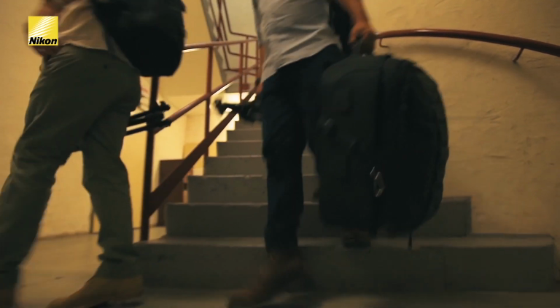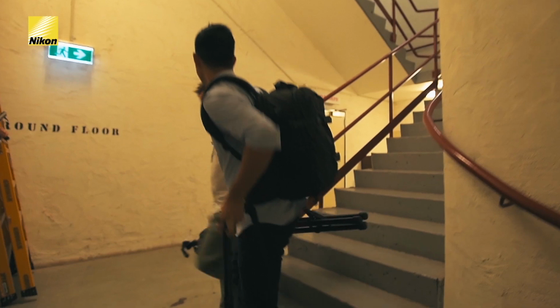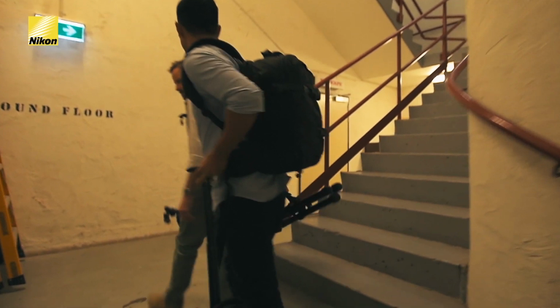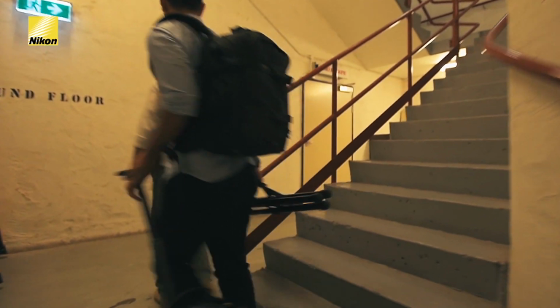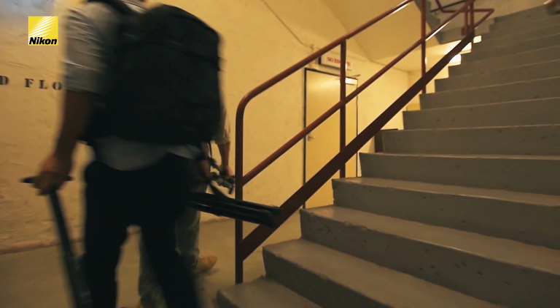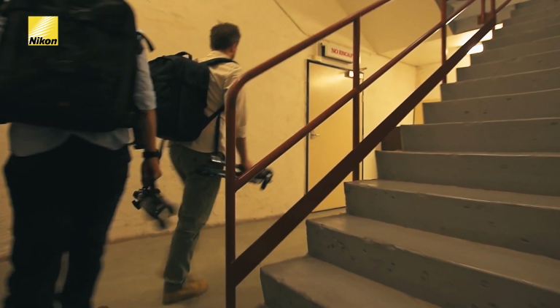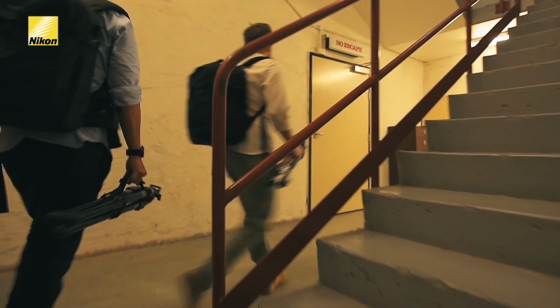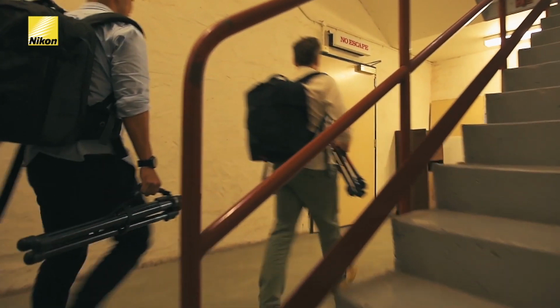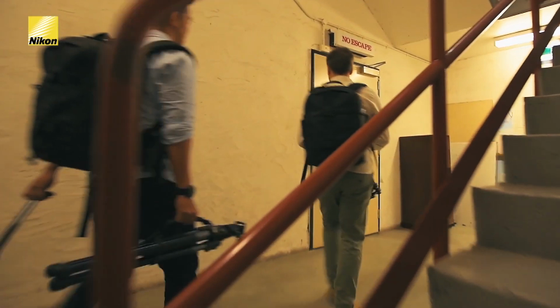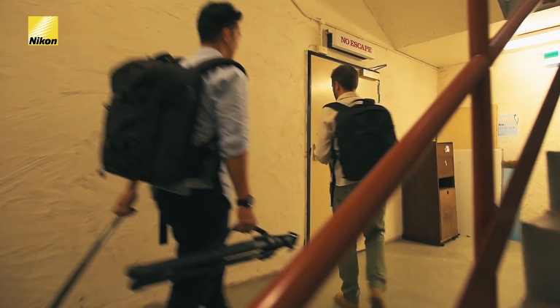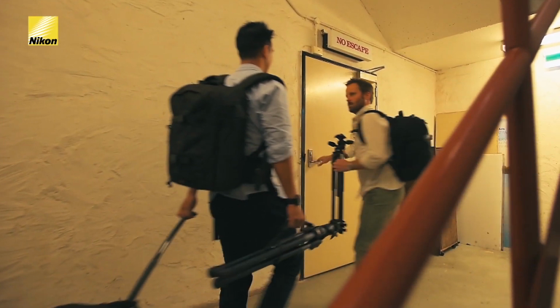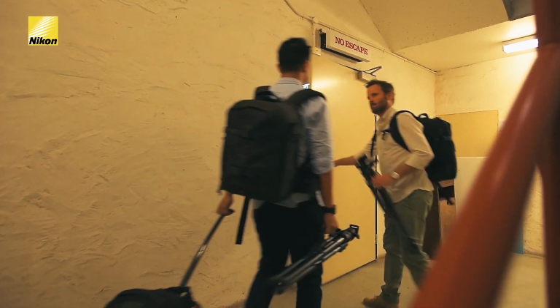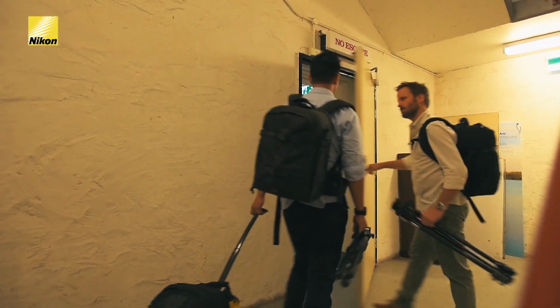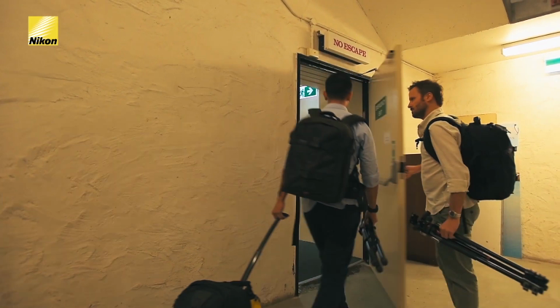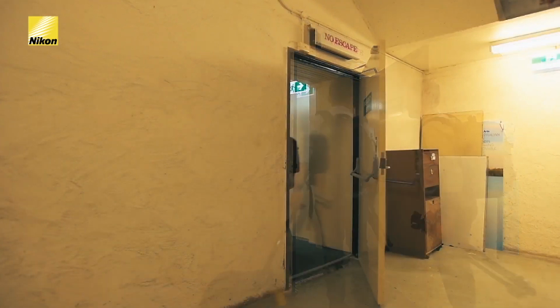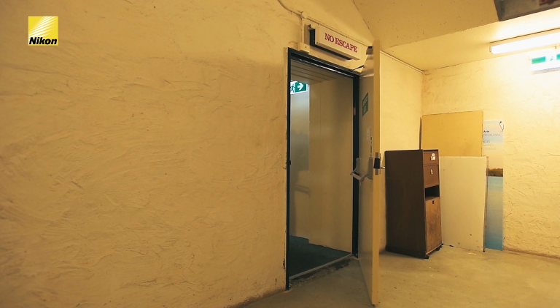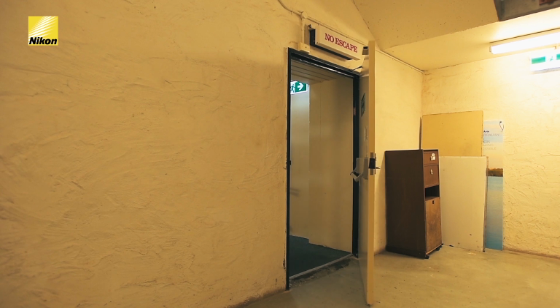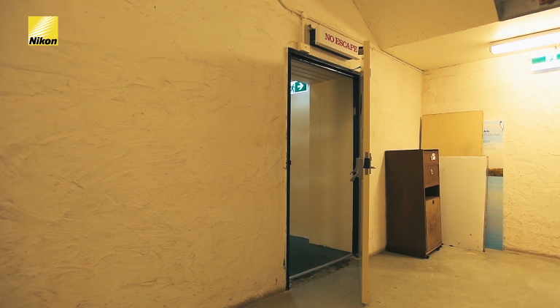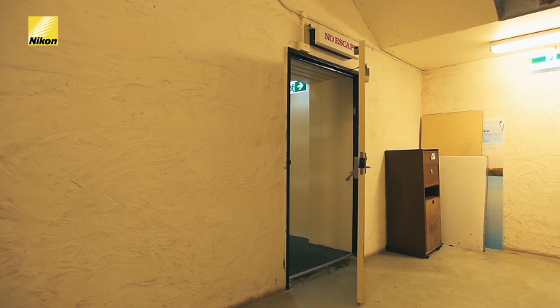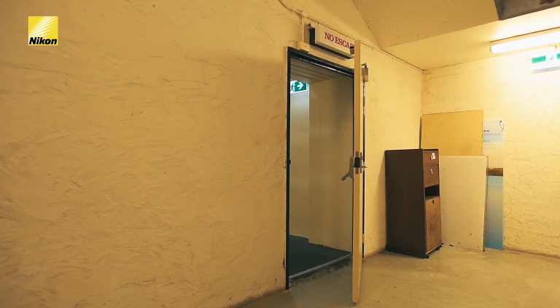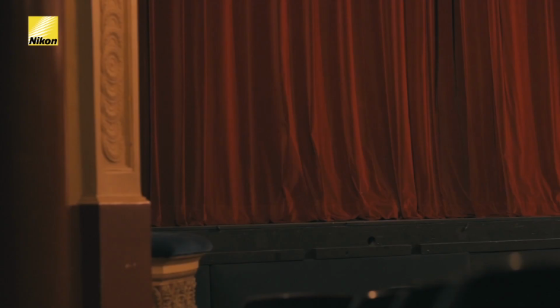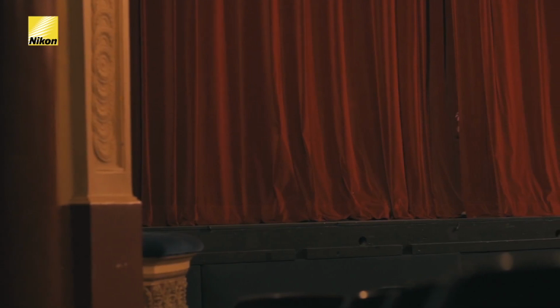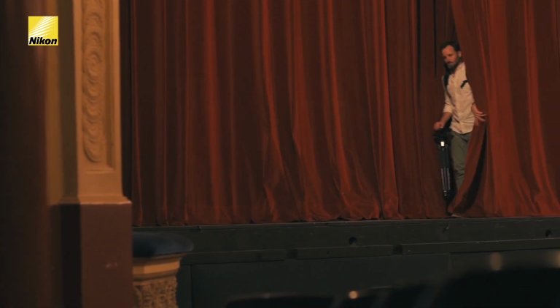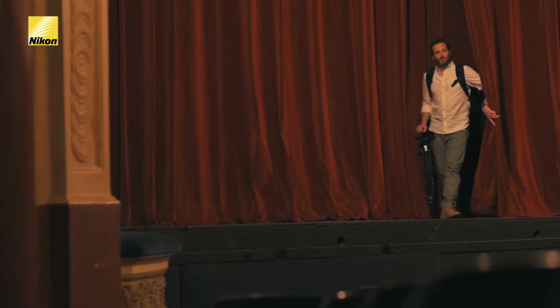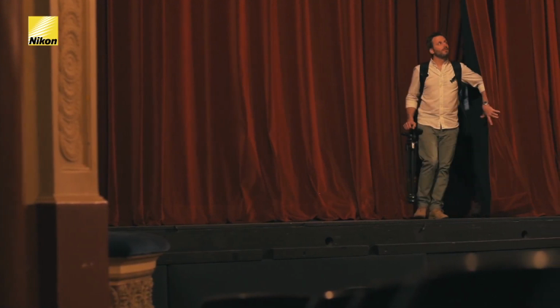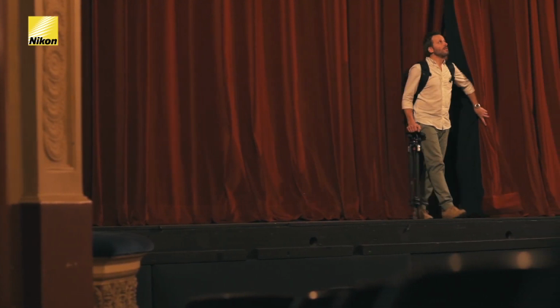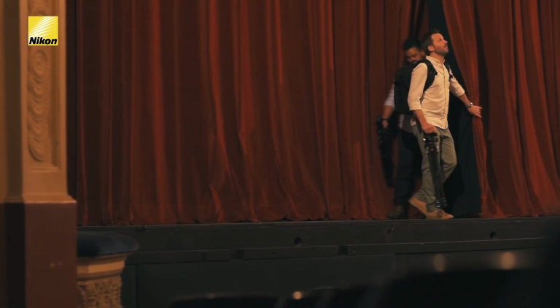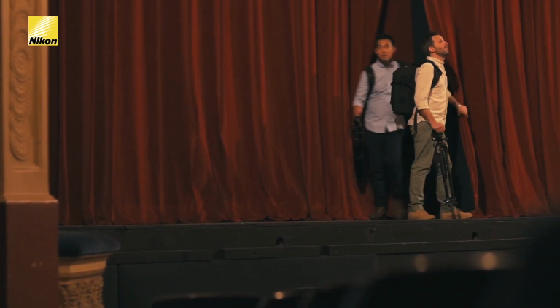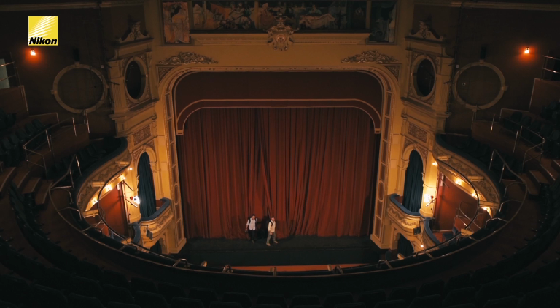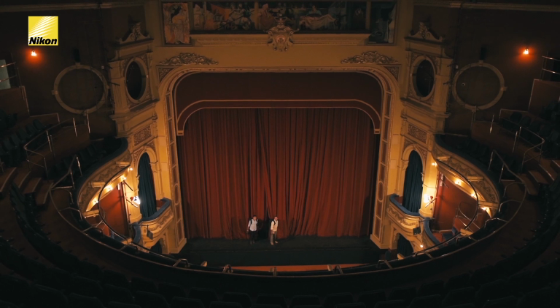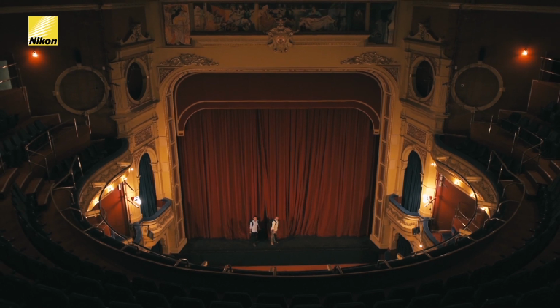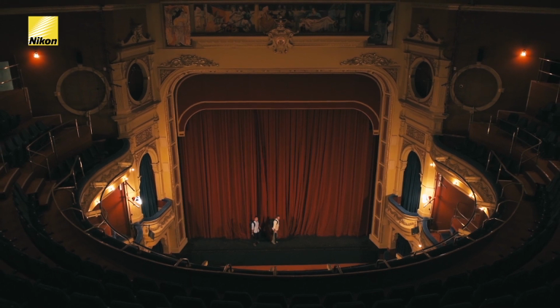Here at the theater today, we're going to shoot interior architecture images. And because of the multiple light sources we're dealing with, I'm going to show you how to use an external HDR process to accomplish perfectly exposed photographs.